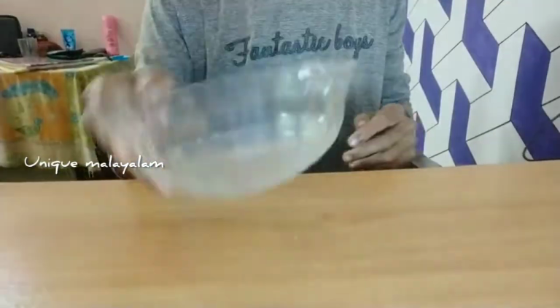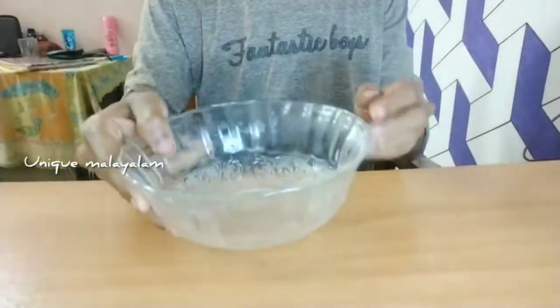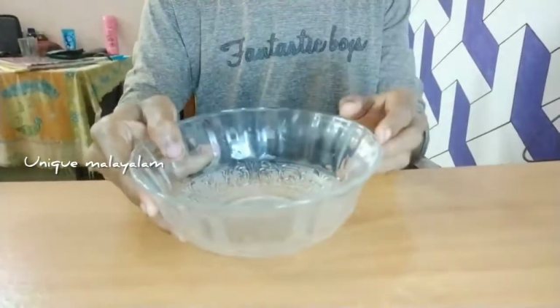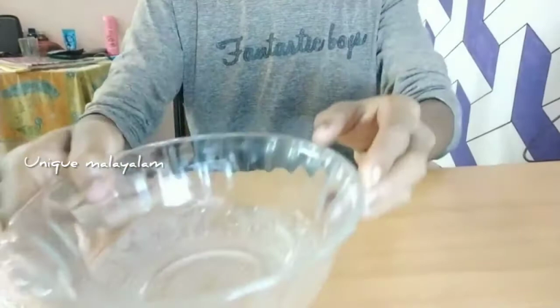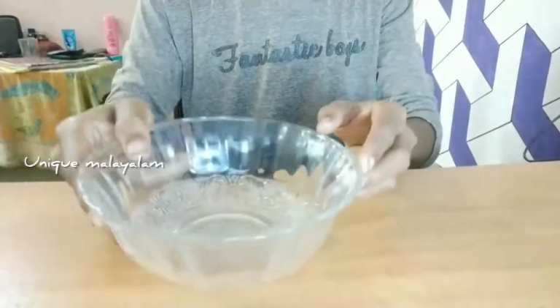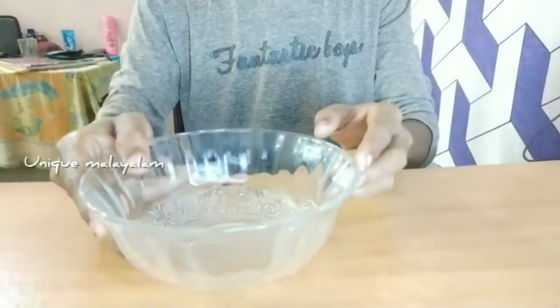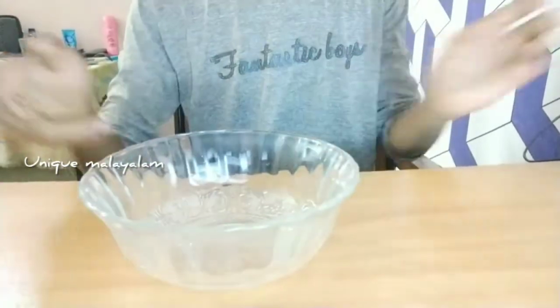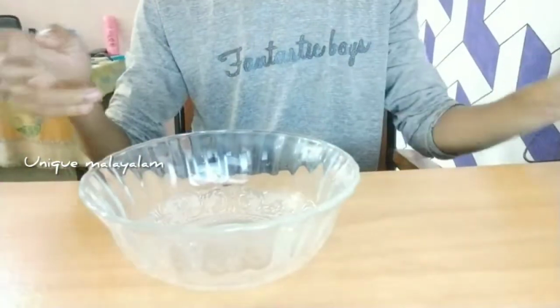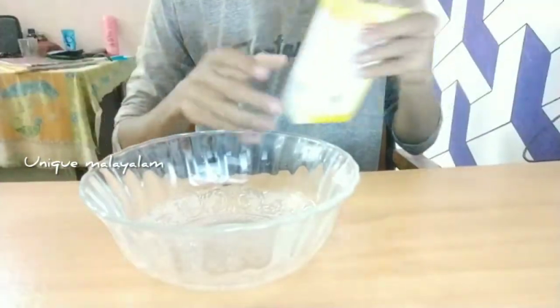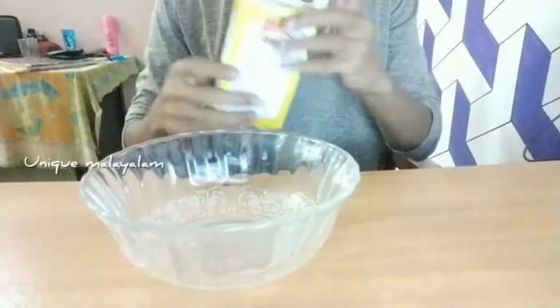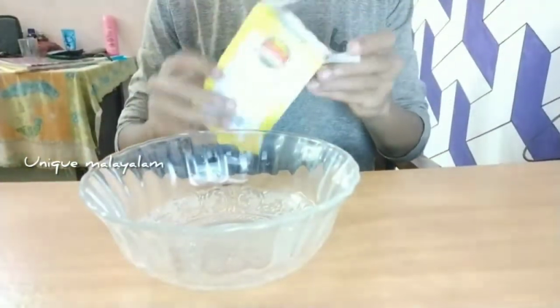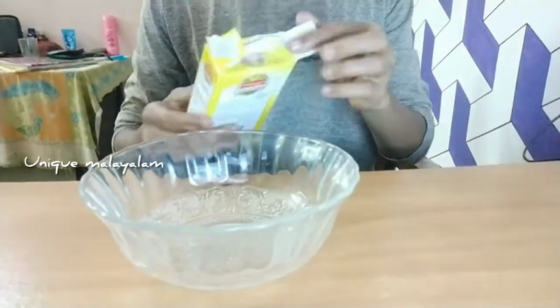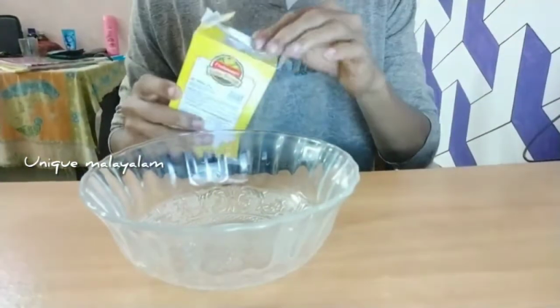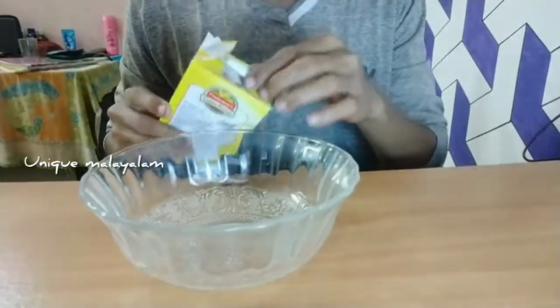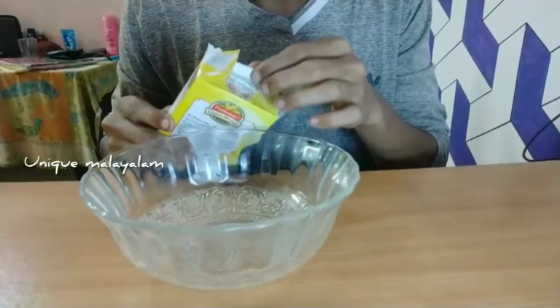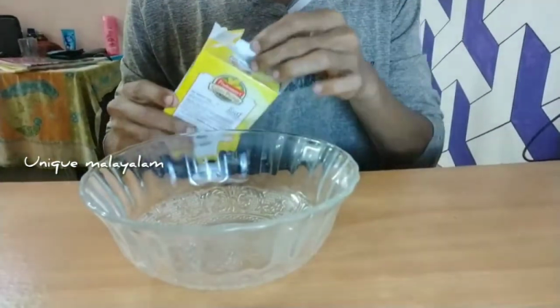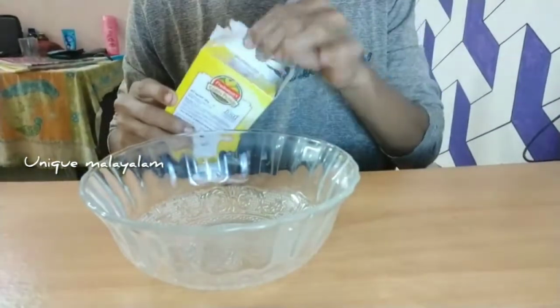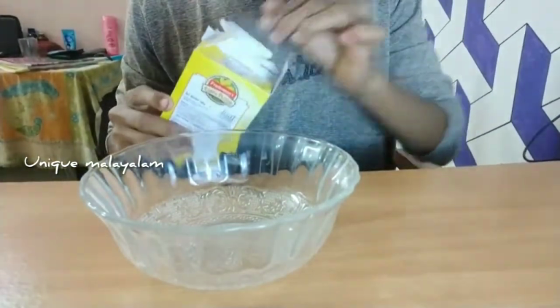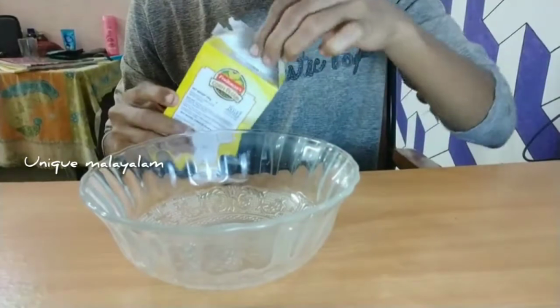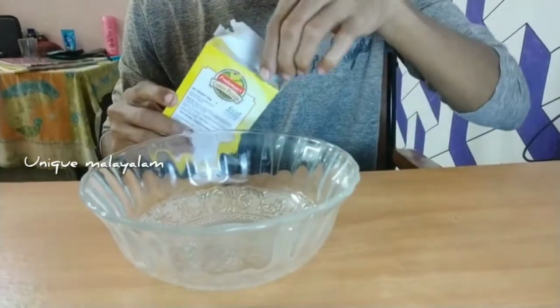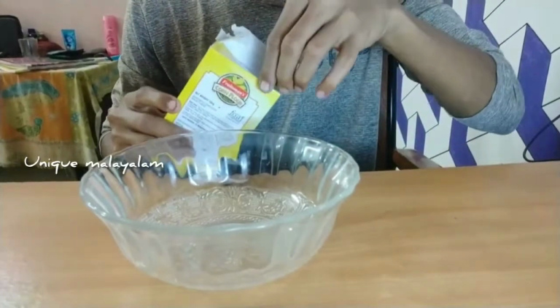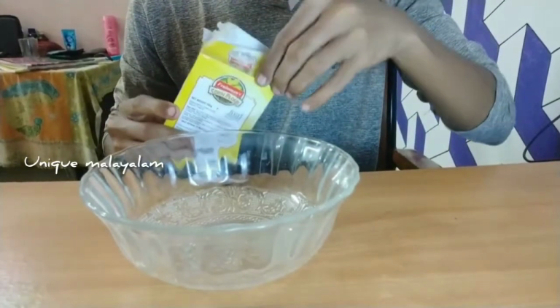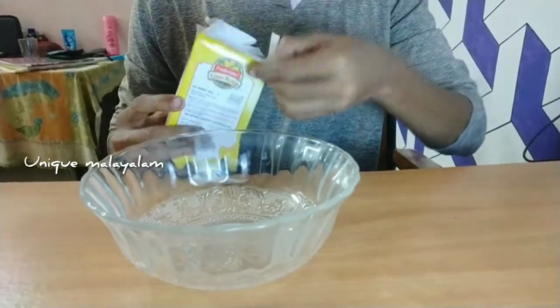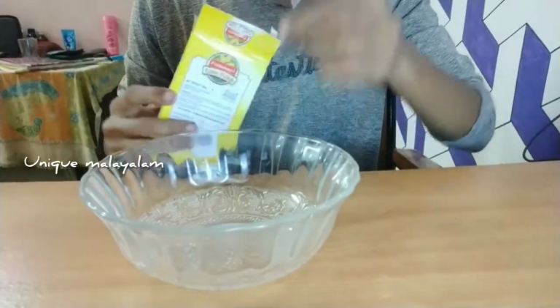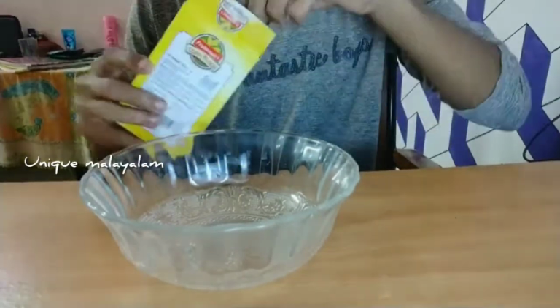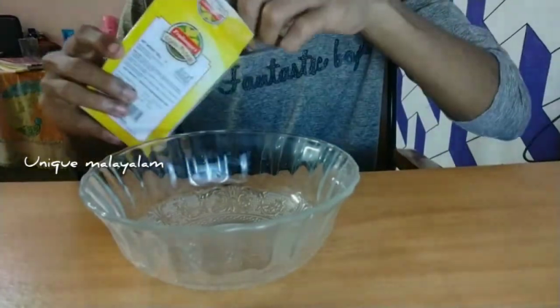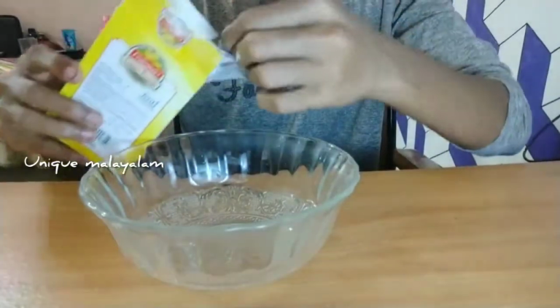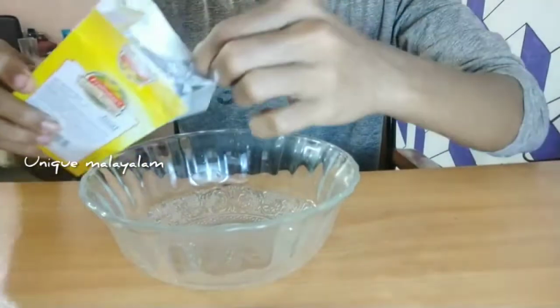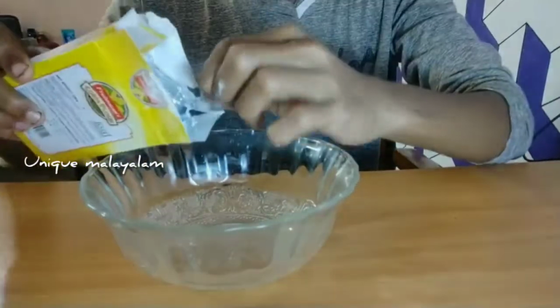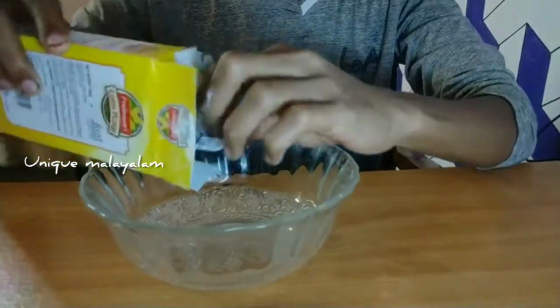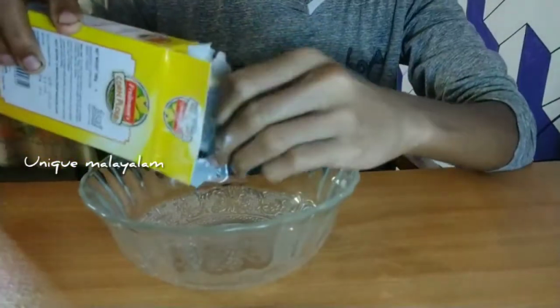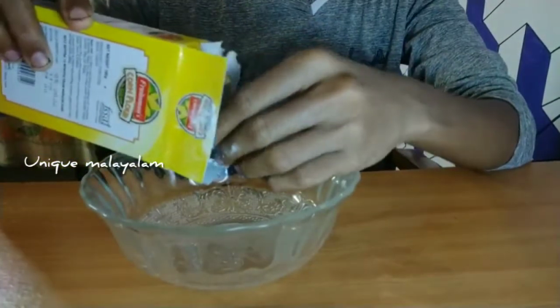I'm going to put the corn flour. This is corn flour. If I was to put it in the water, I'll put it in the water. It's a good time to put it in the water.